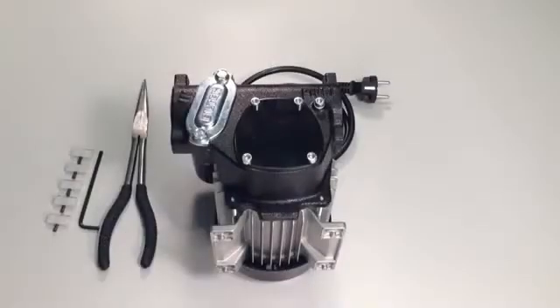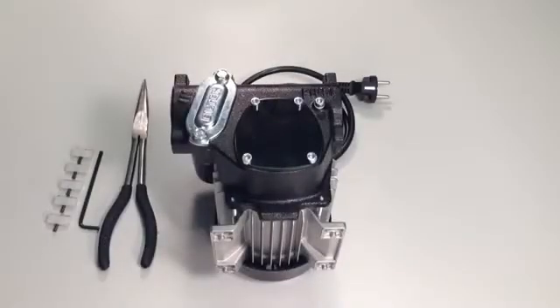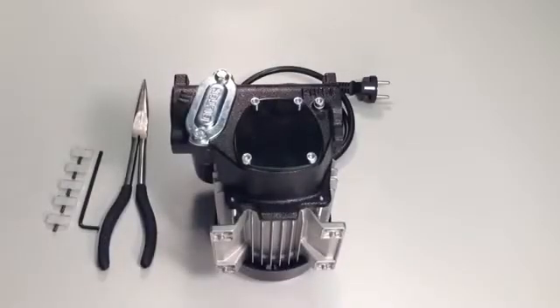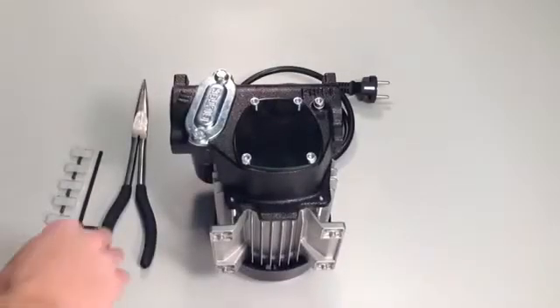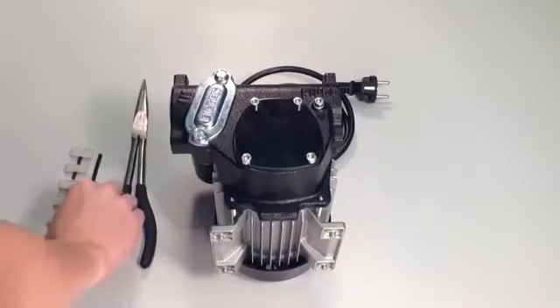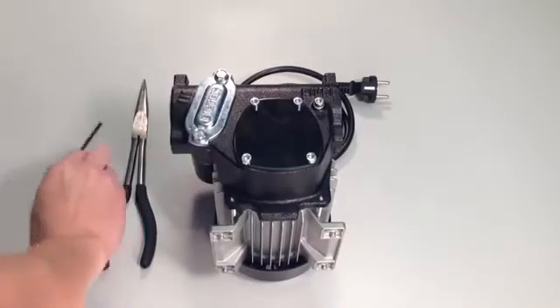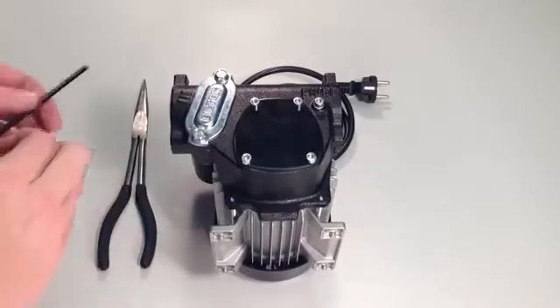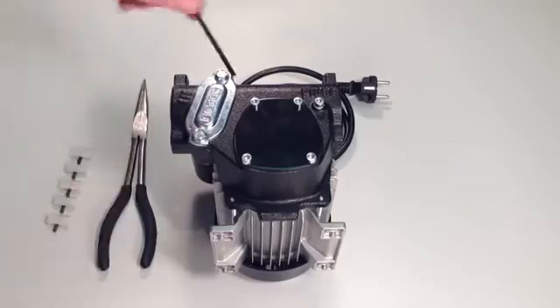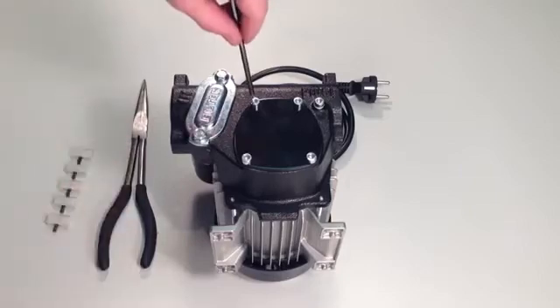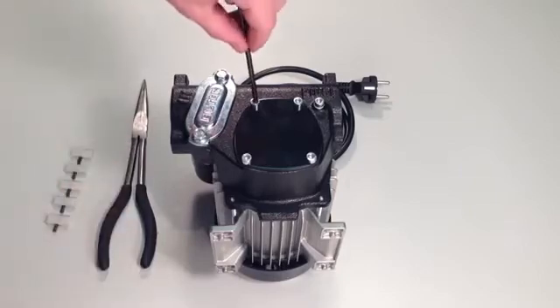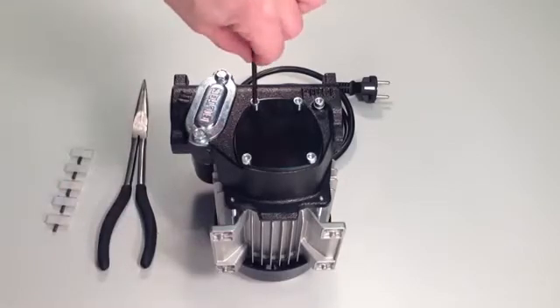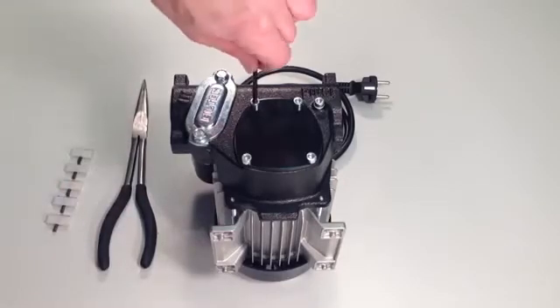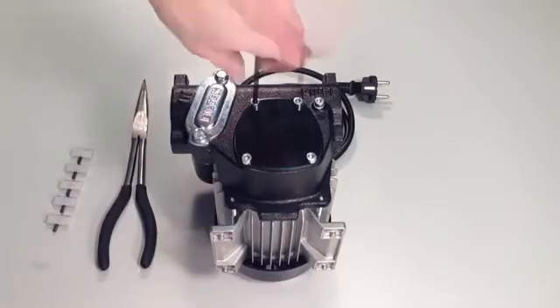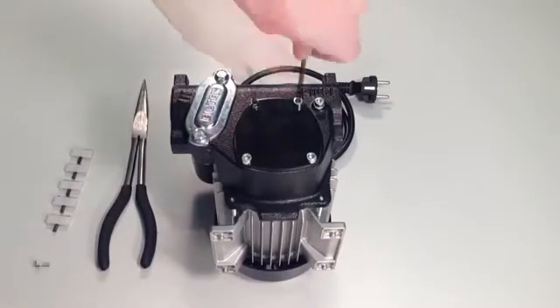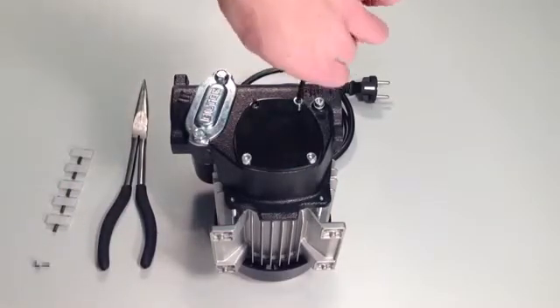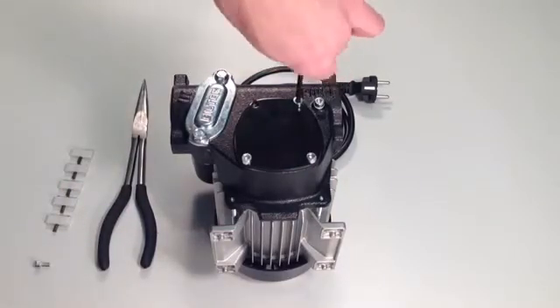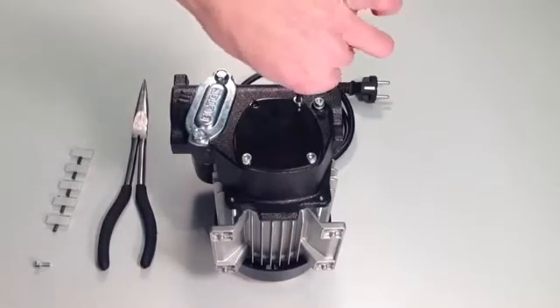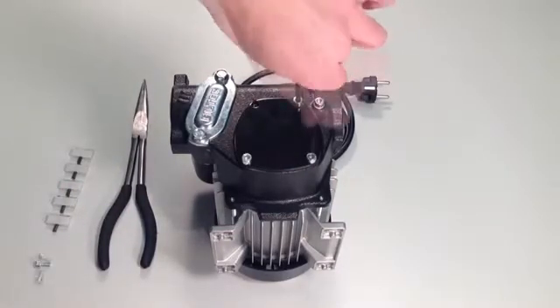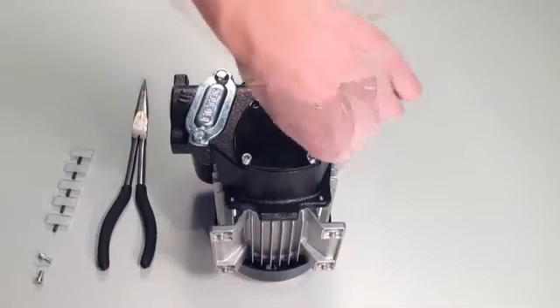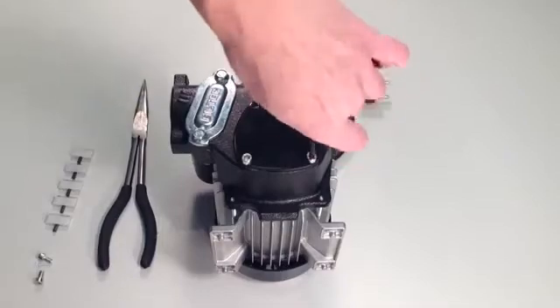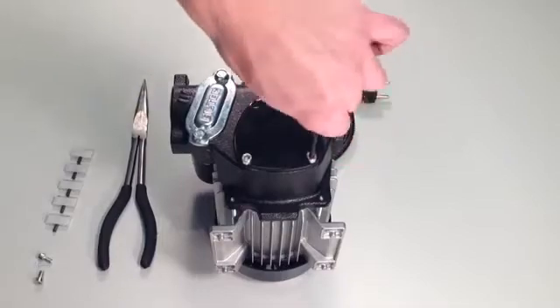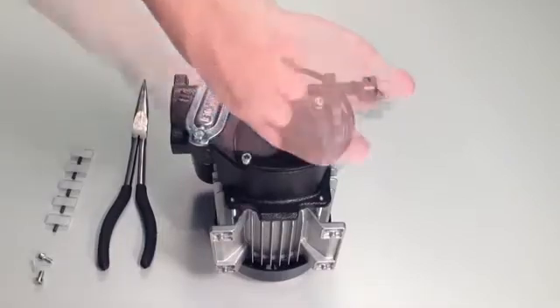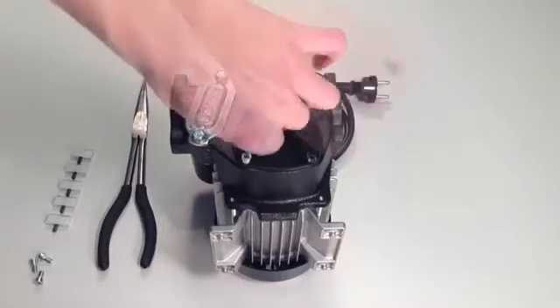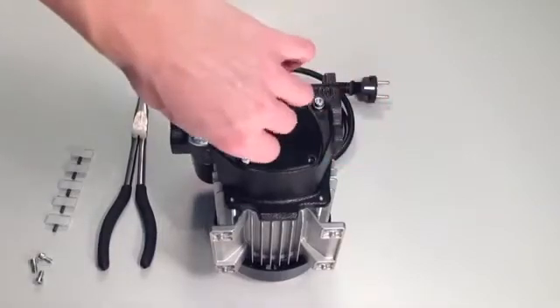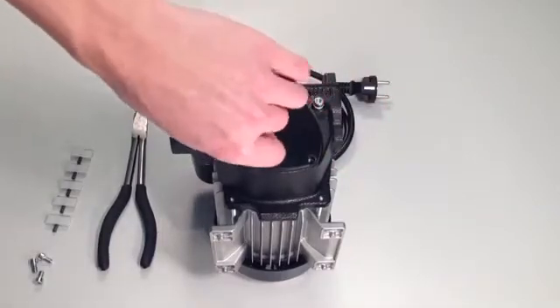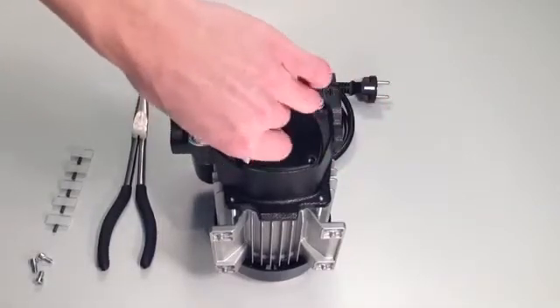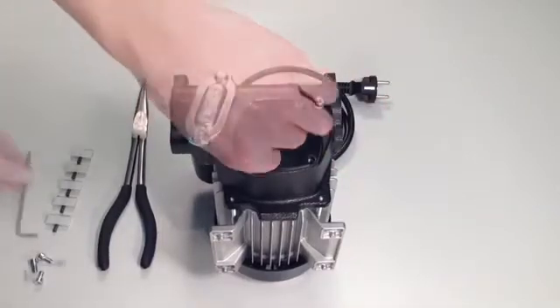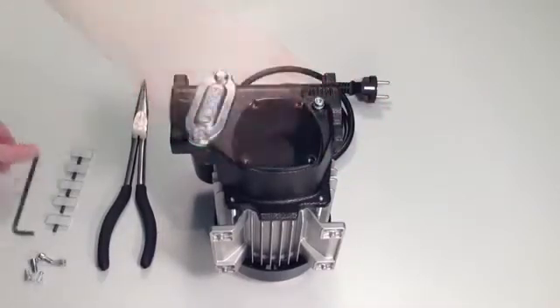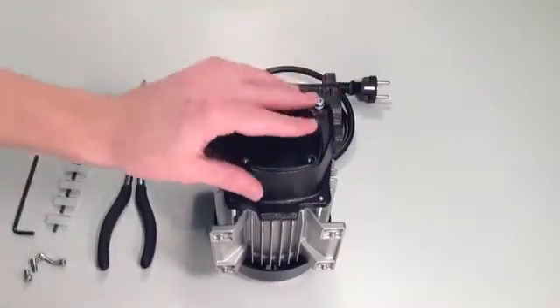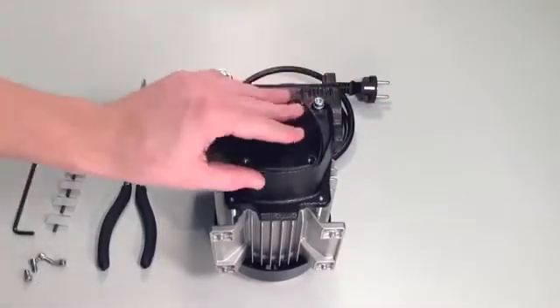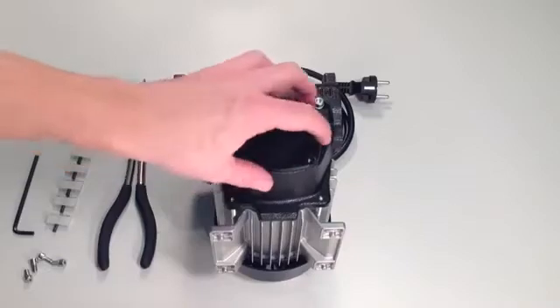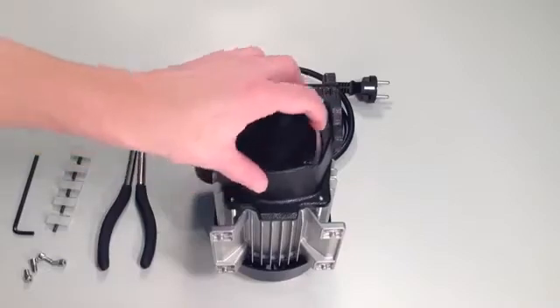Begin by using the 4mm allen key to remove the 4 bolts holding the cover plate in place. When all 4 bolts are removed, simply lift the cover plate out of position.